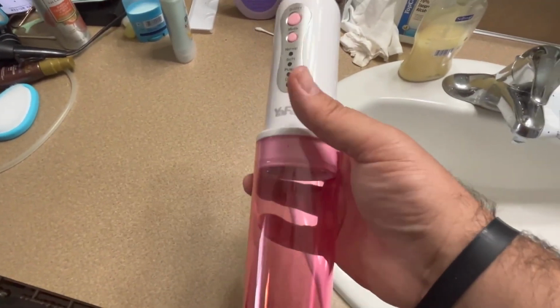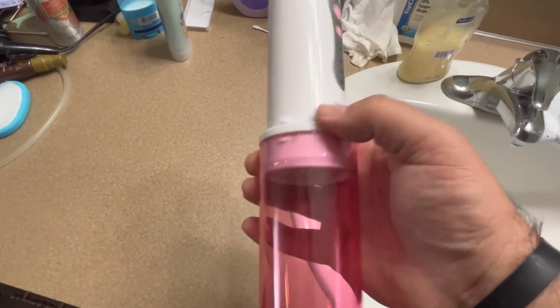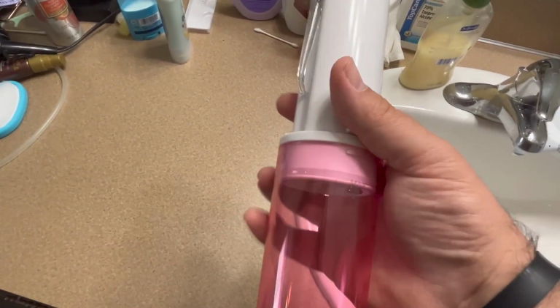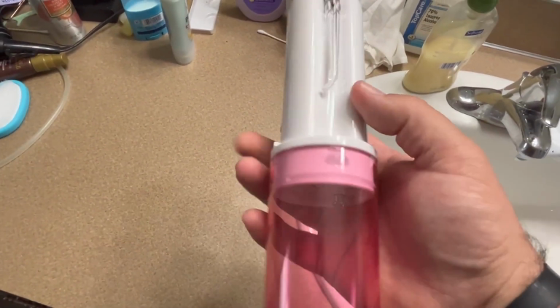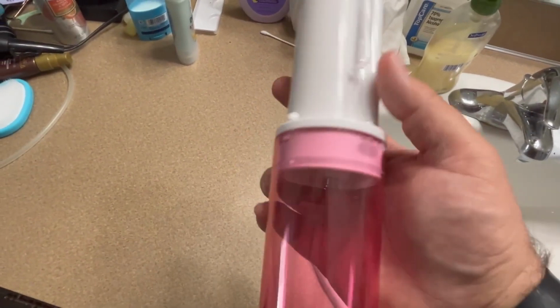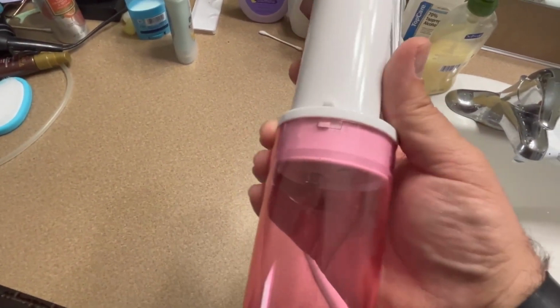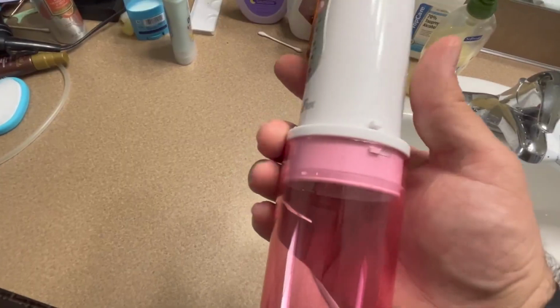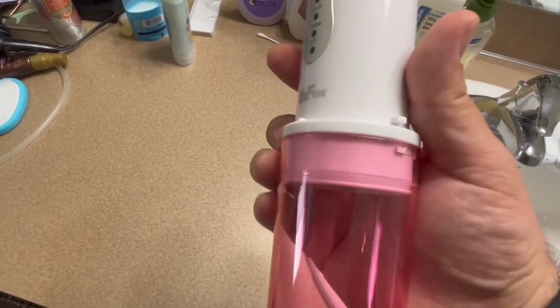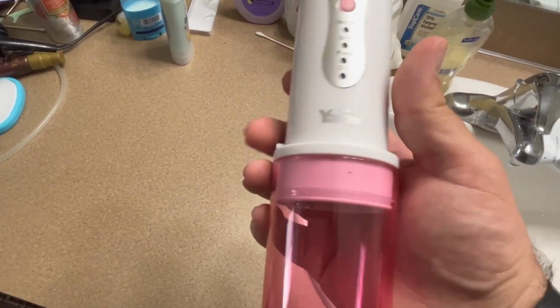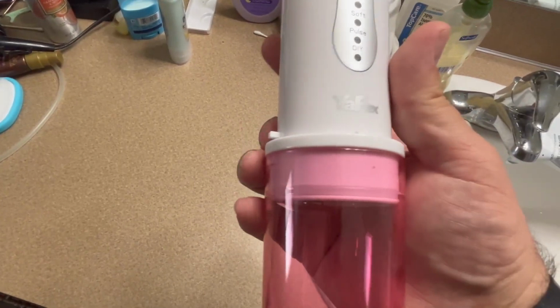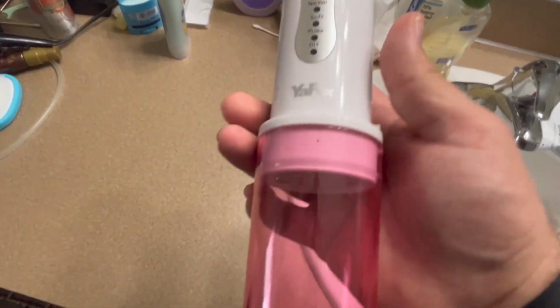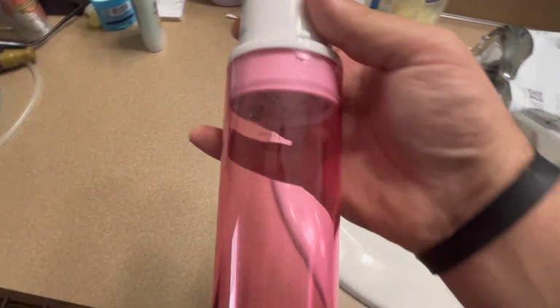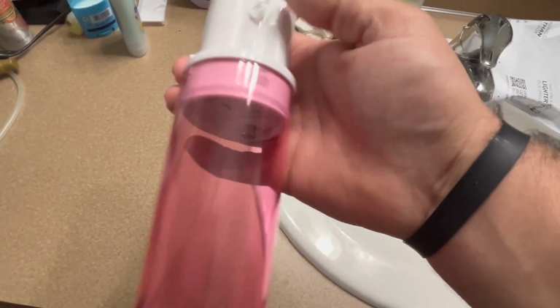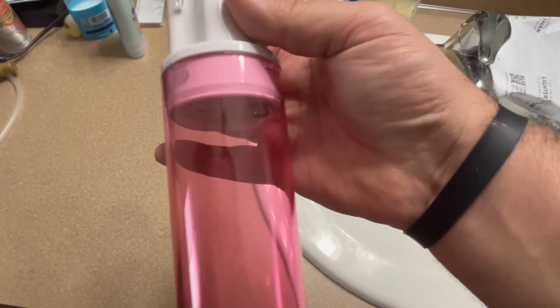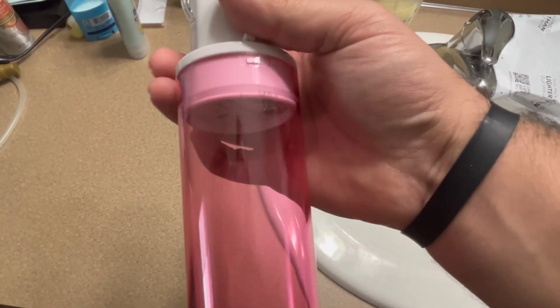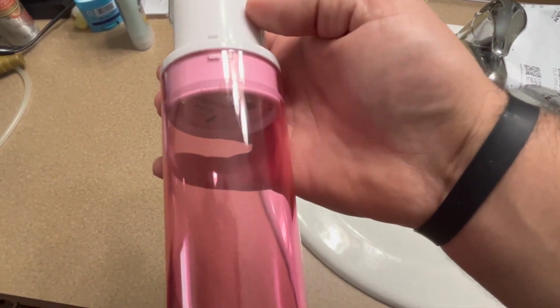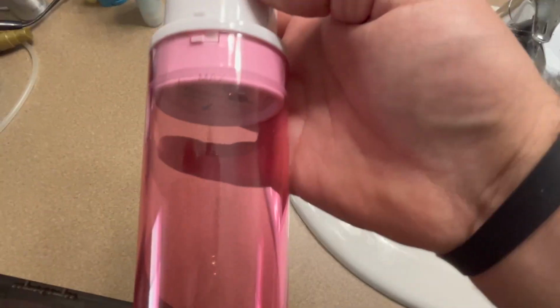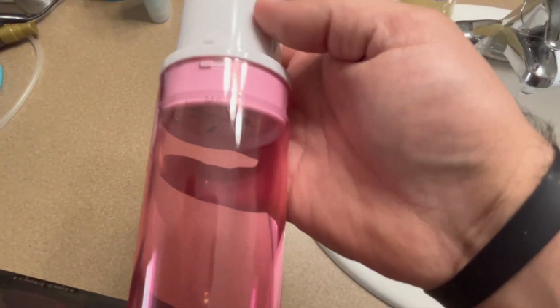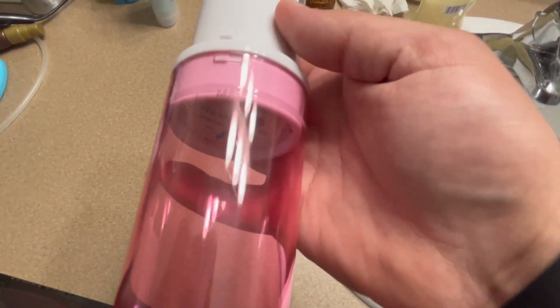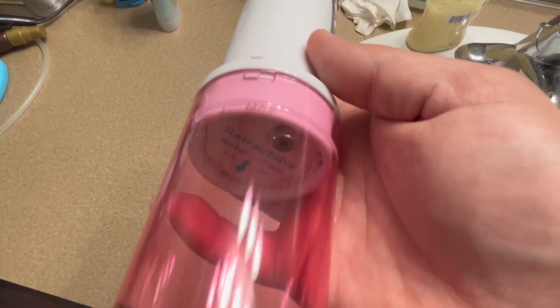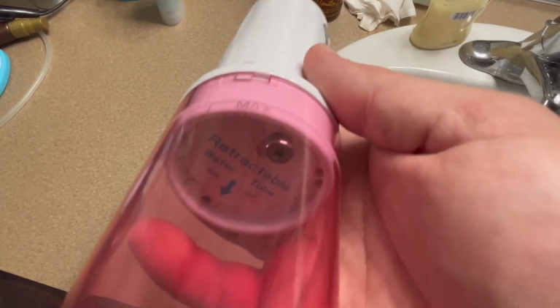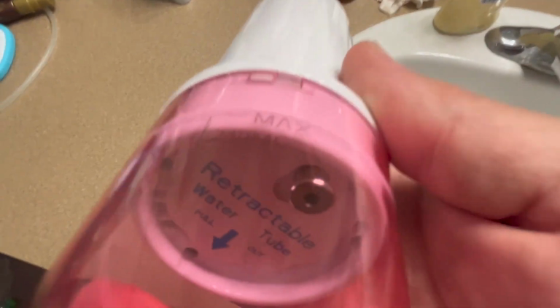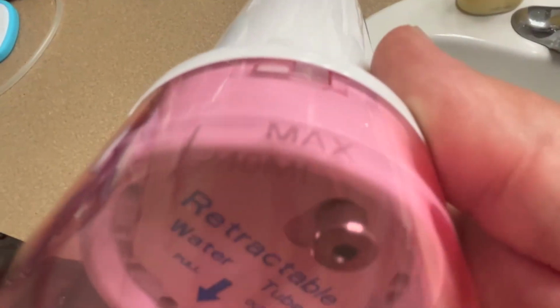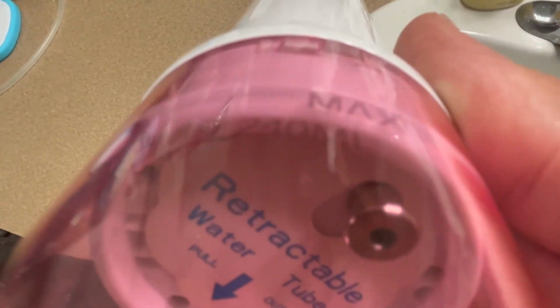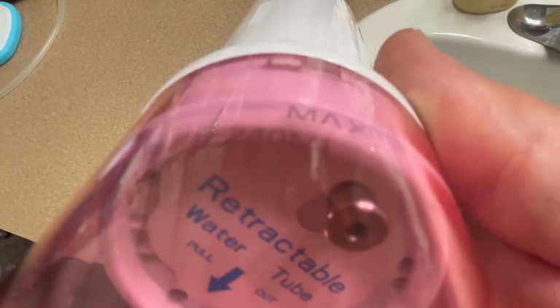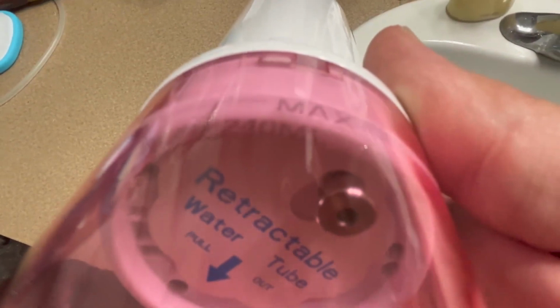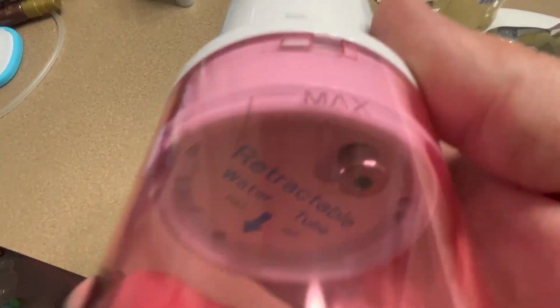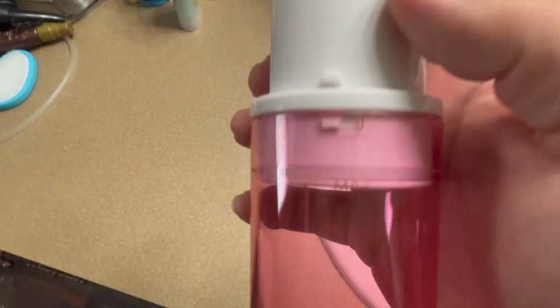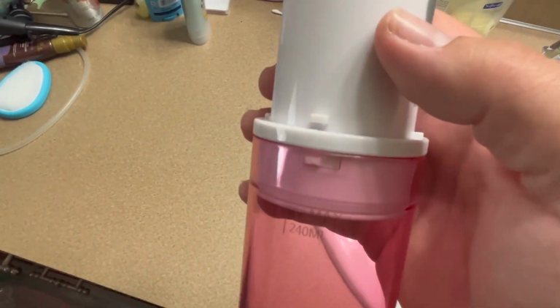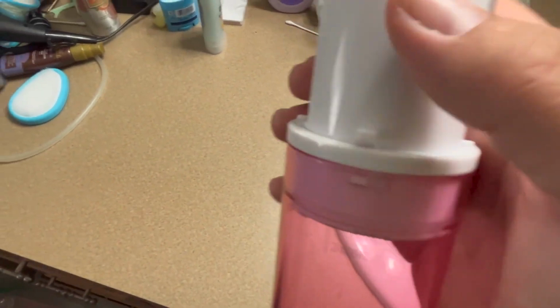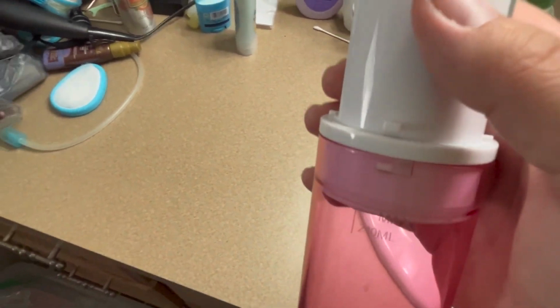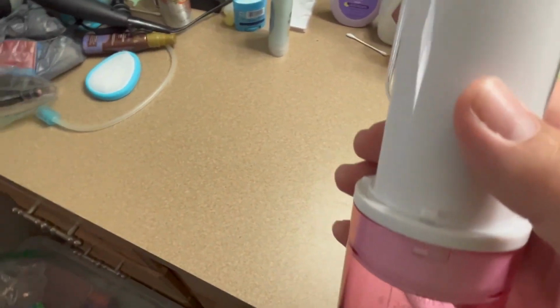It works really good and it's very gentle on the gums. I would definitely recommend checking it out. It's 240 milliliters — it's hard to see right there — but yeah, 240 milliliters. Not too bad, check it out.